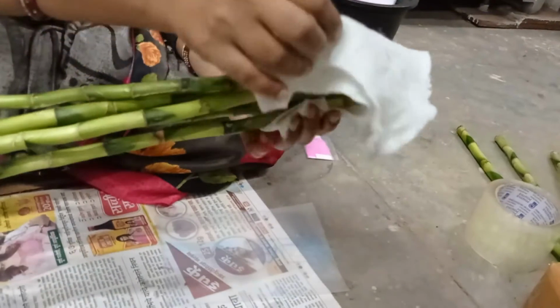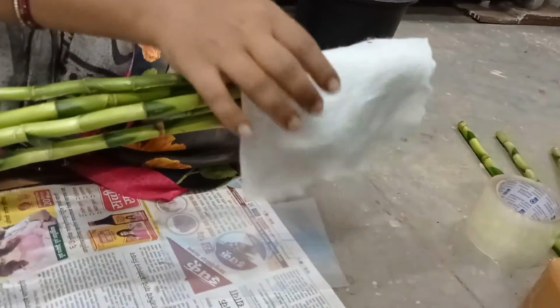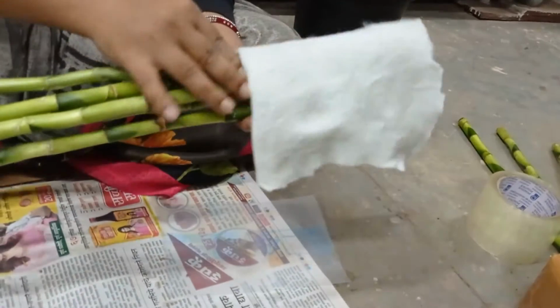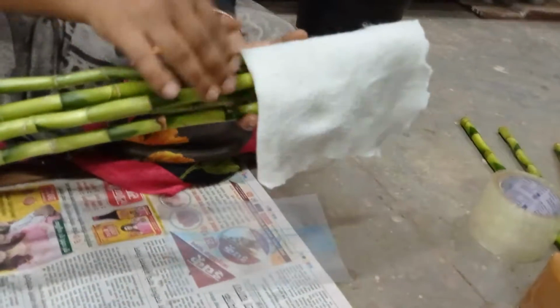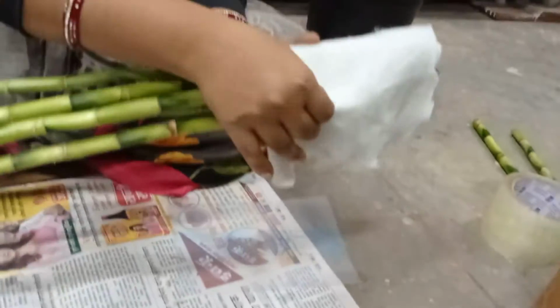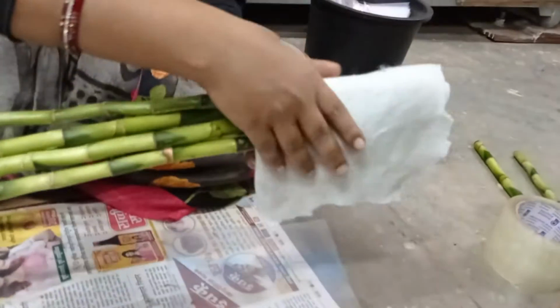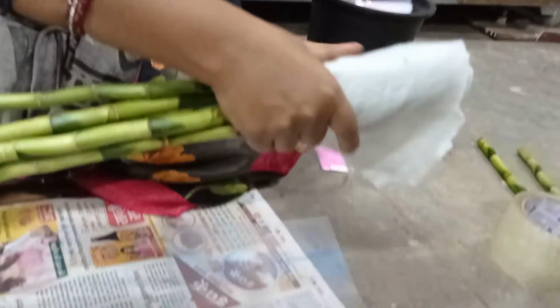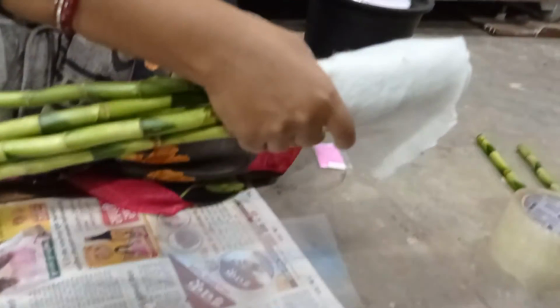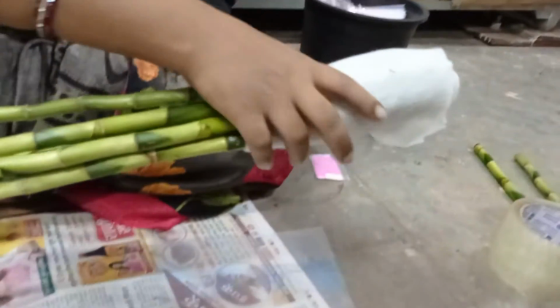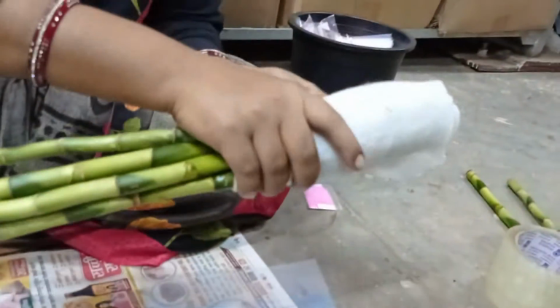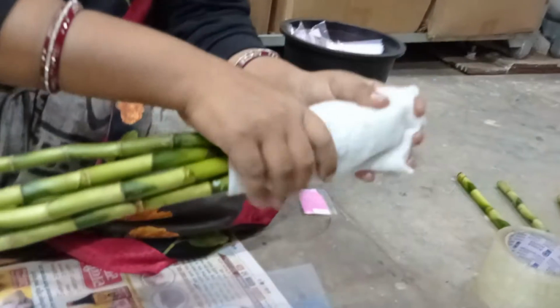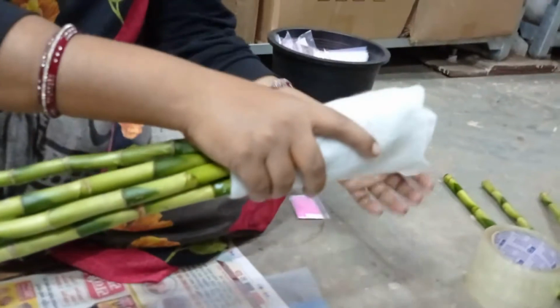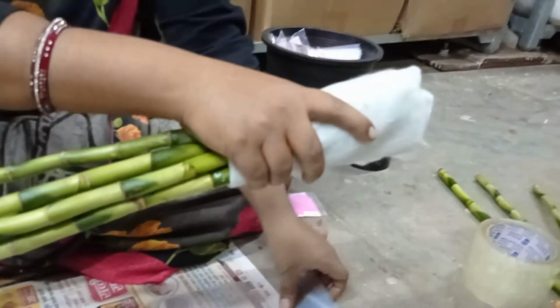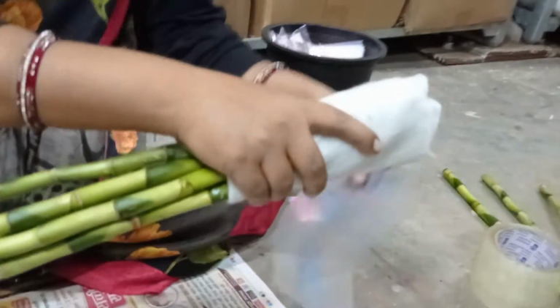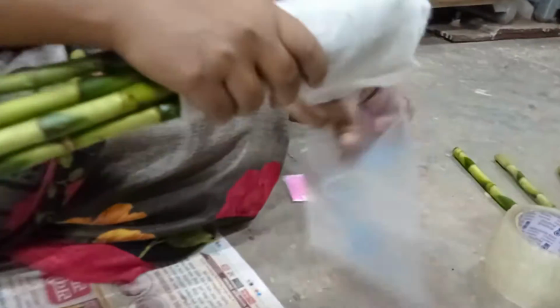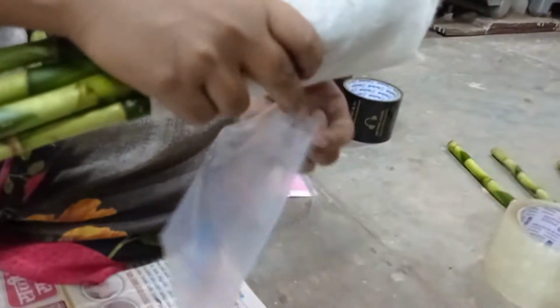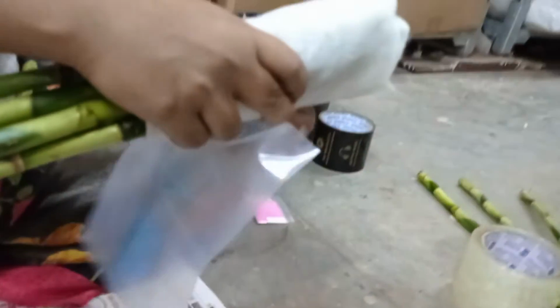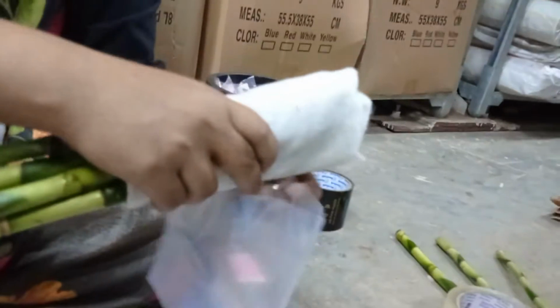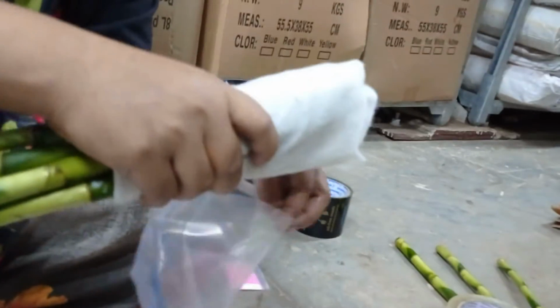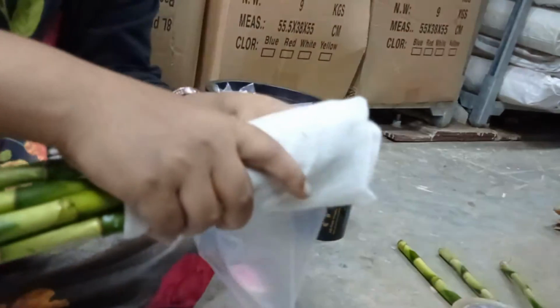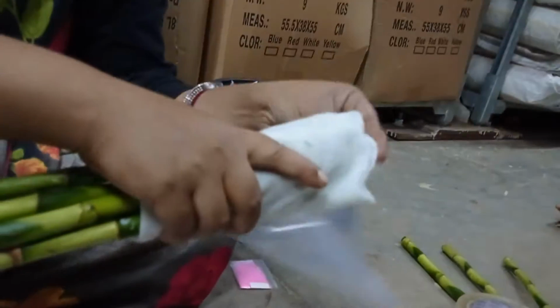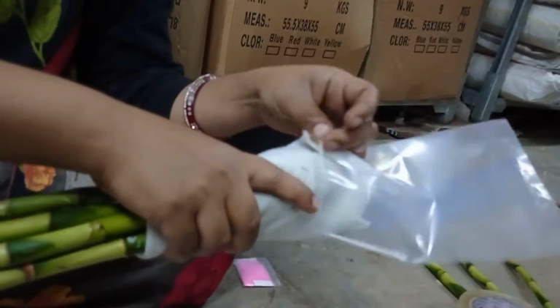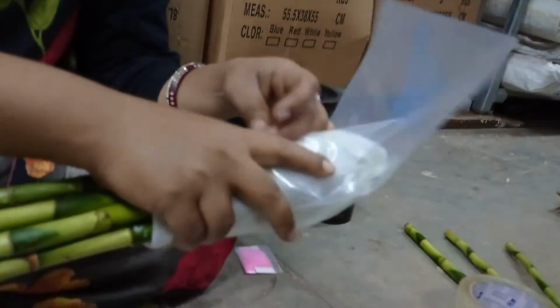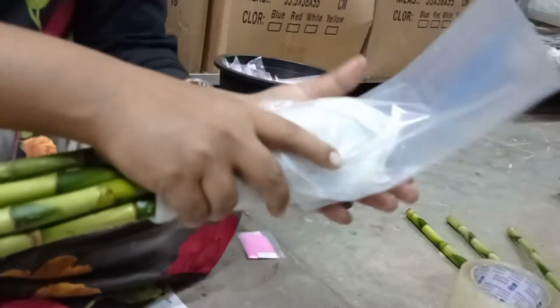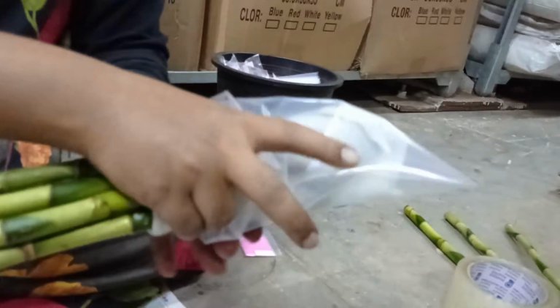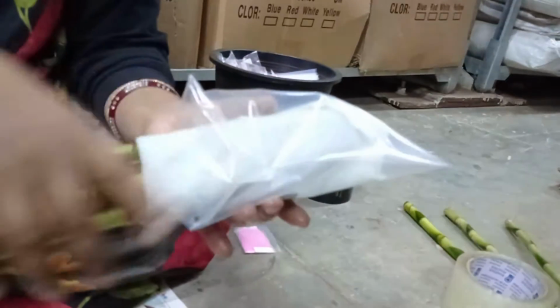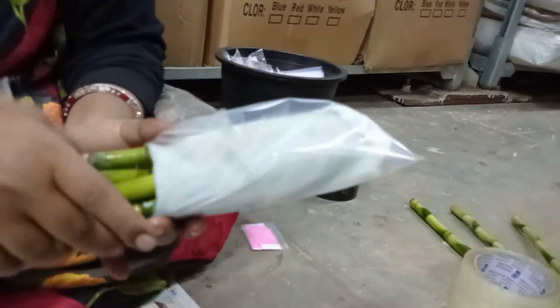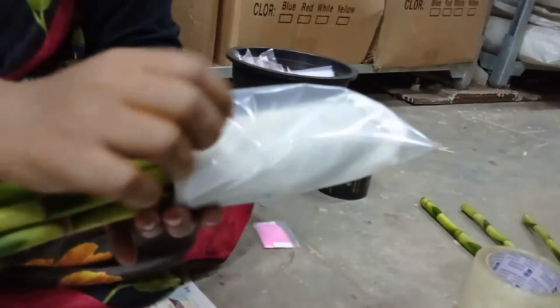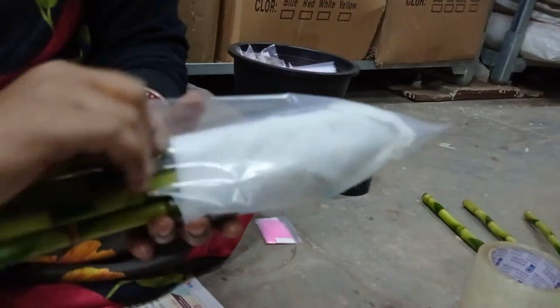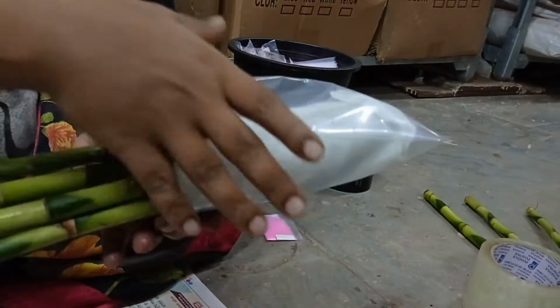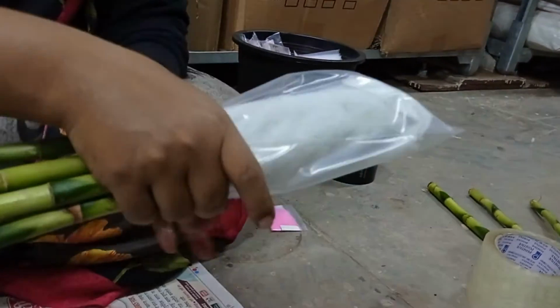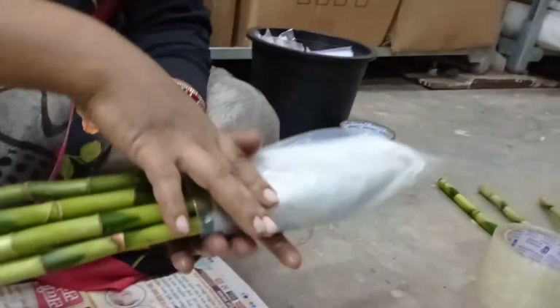First of all, we have got spiral sticks here. After that, we put it in the water and put it in the bag. We also put it in the stick bag.